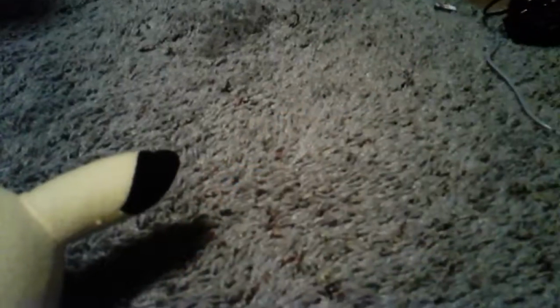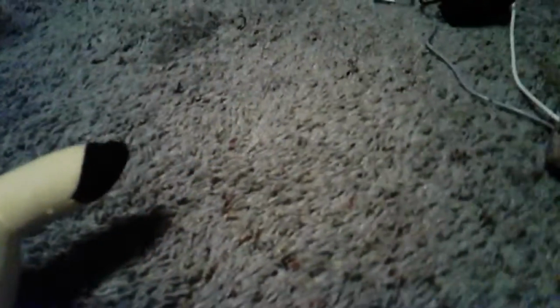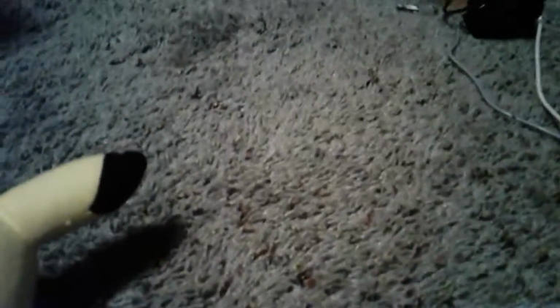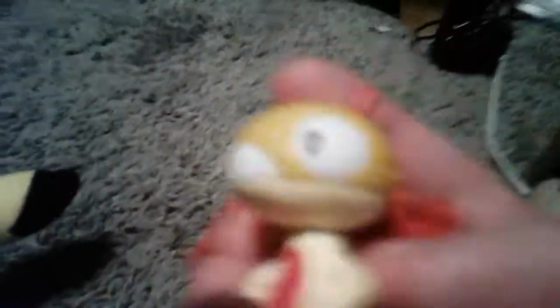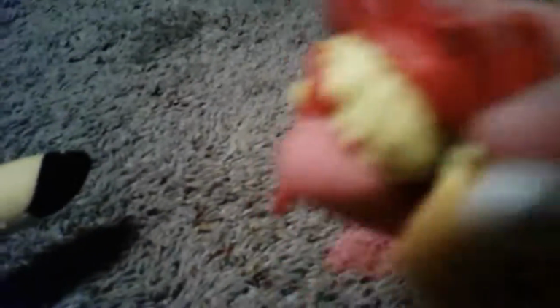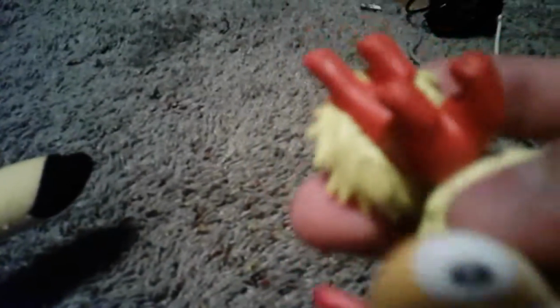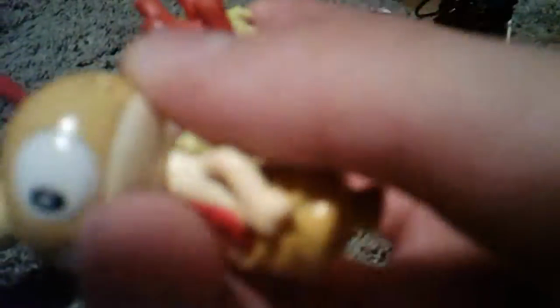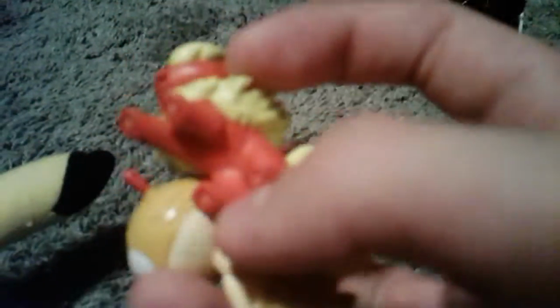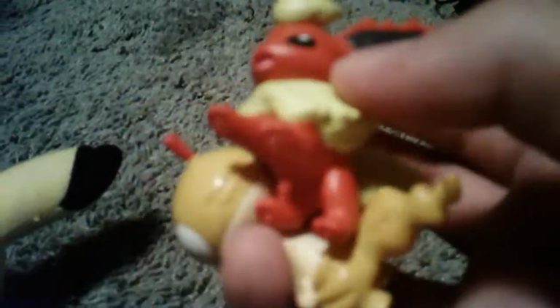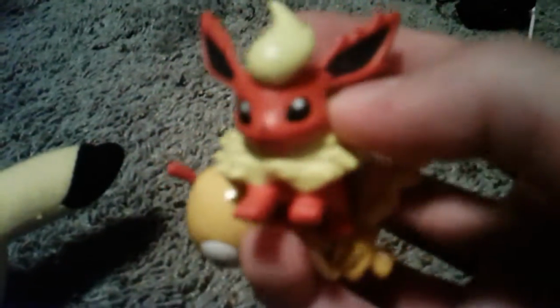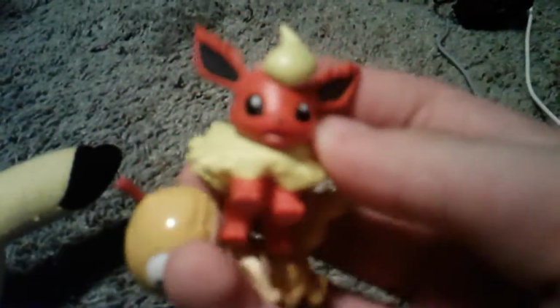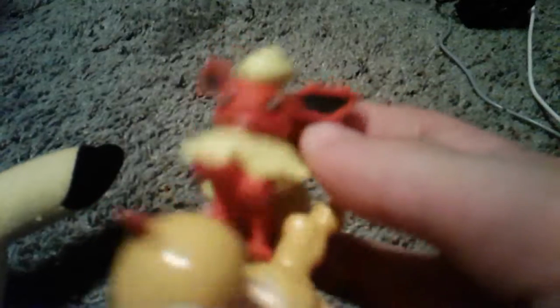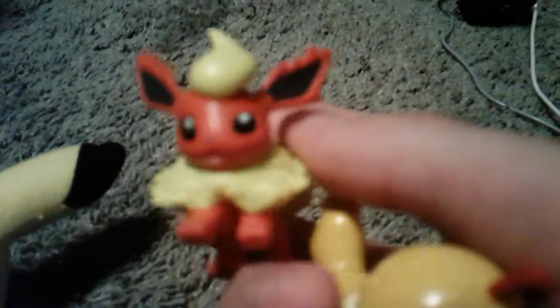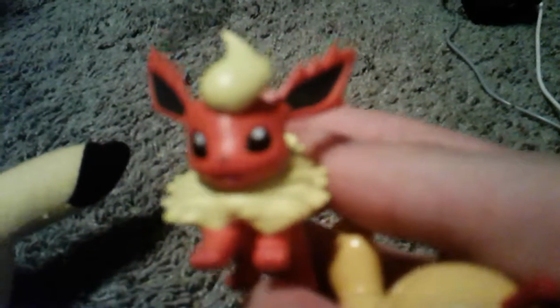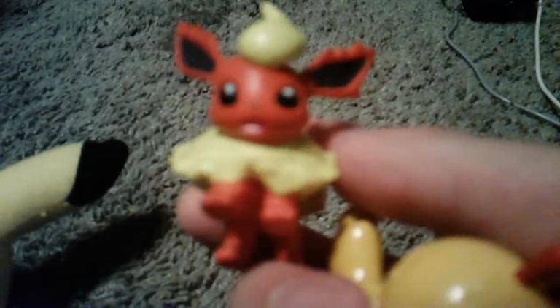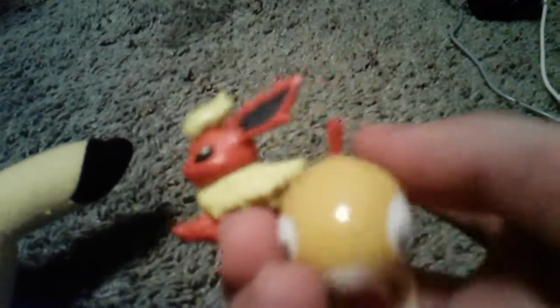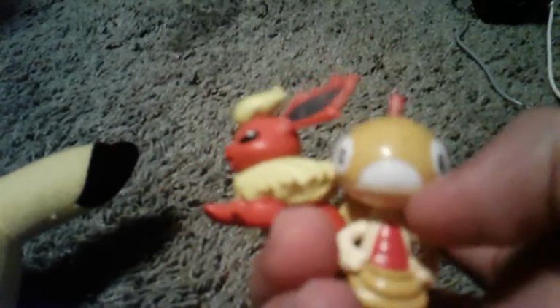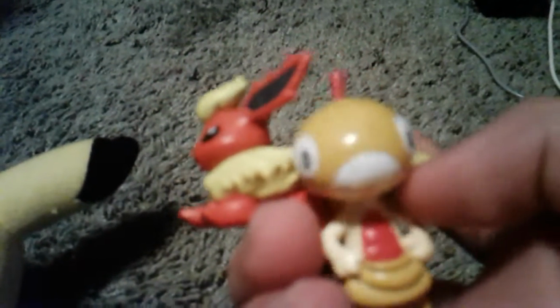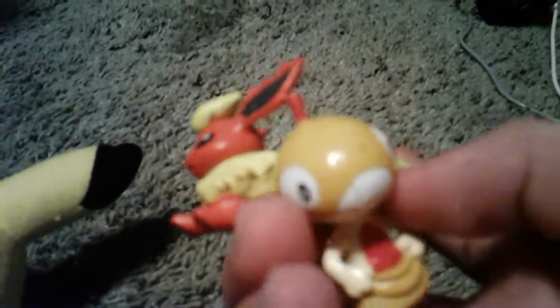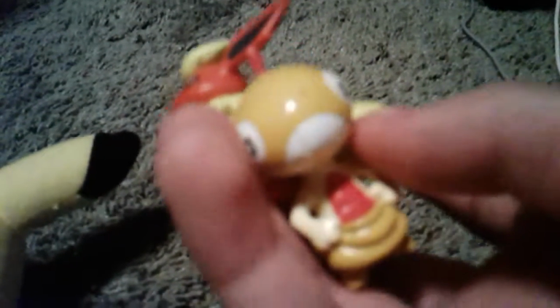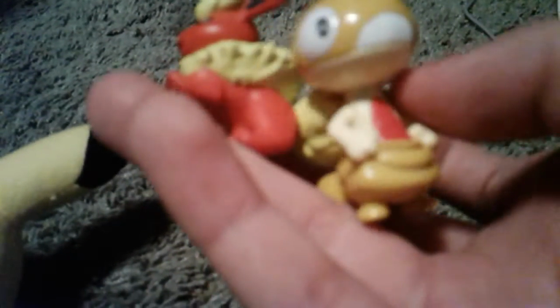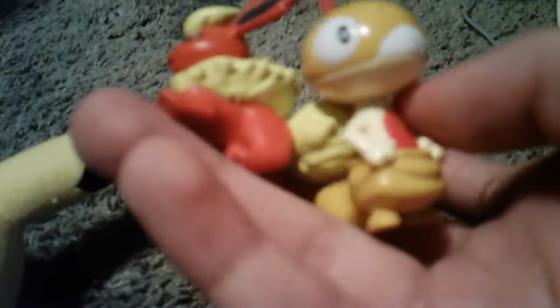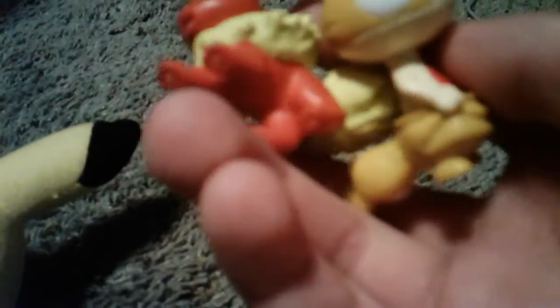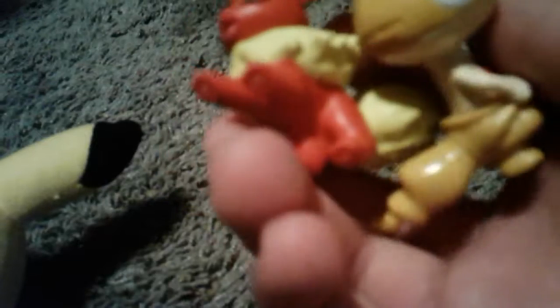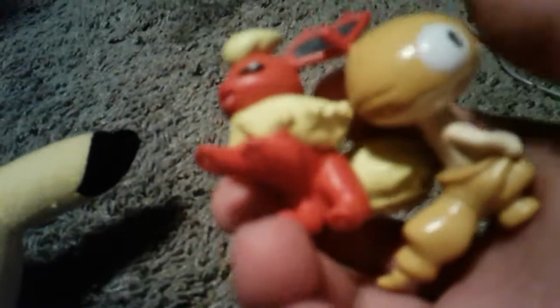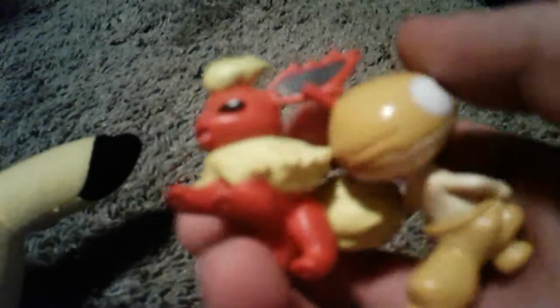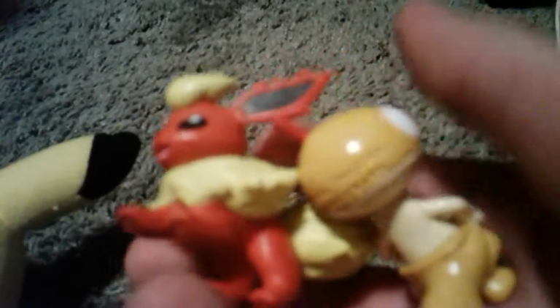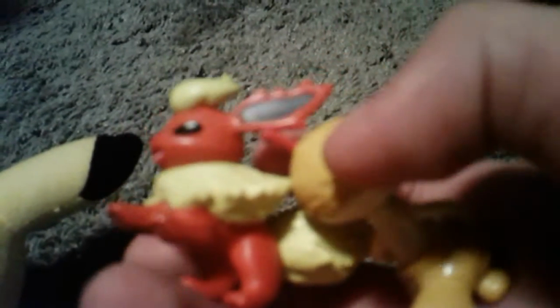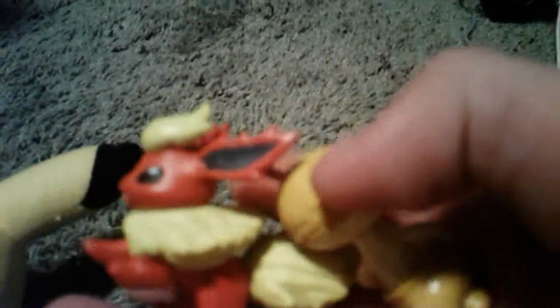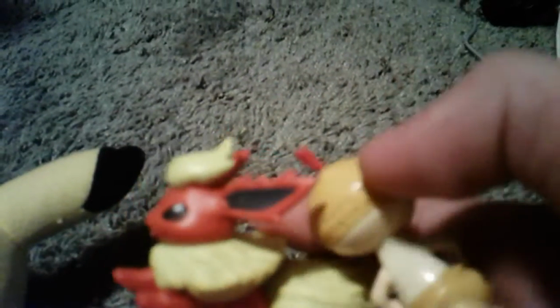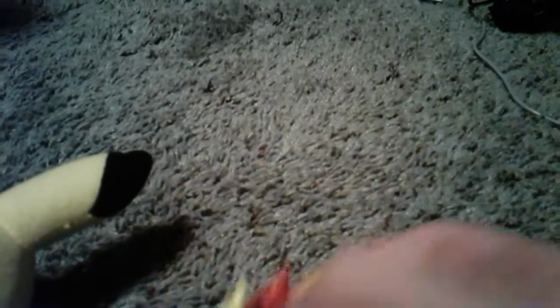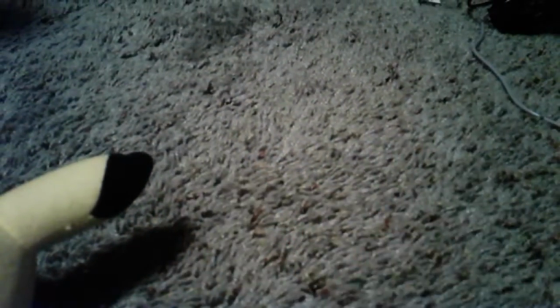We got Flareon and Scraggy. Flareon is probably one of my favorites, but Scraggy is also one of my favorites too — I don't know who to decide is my favorite.